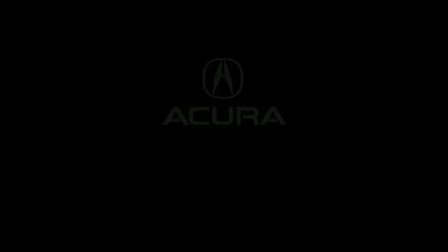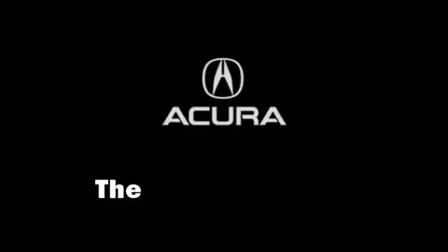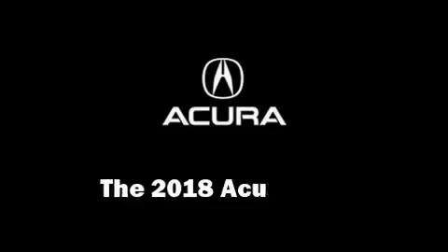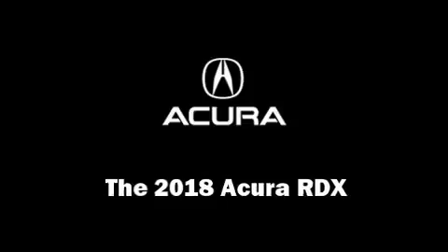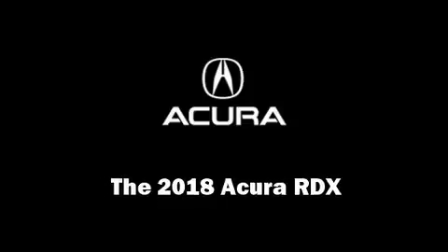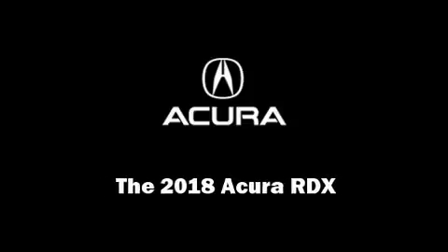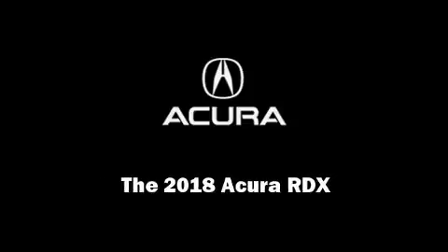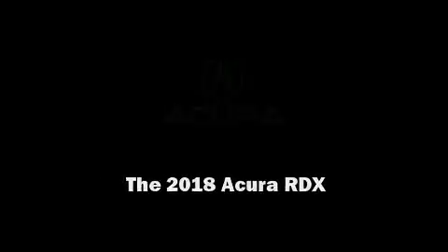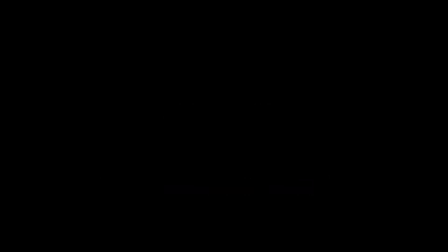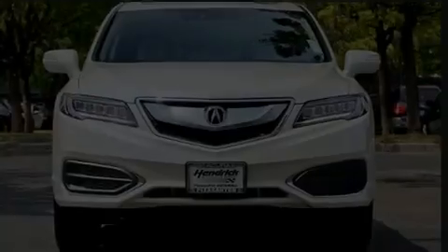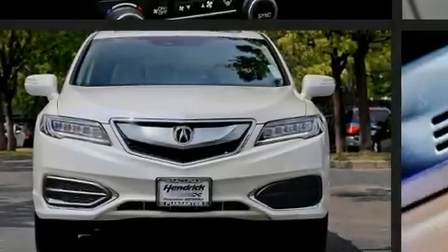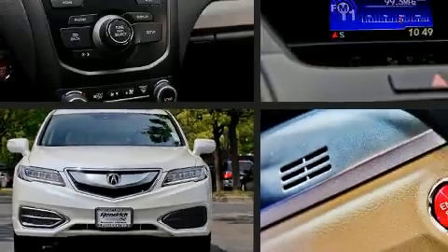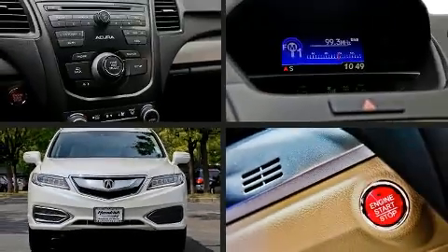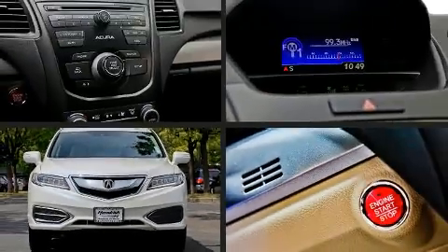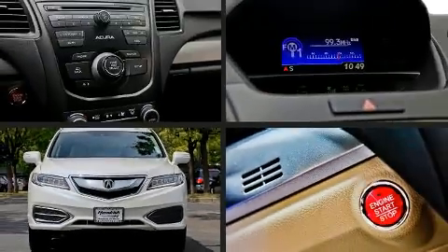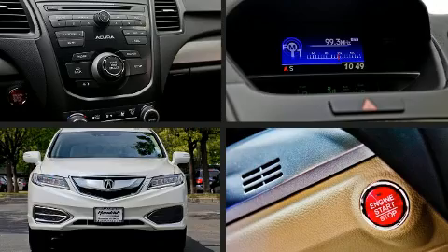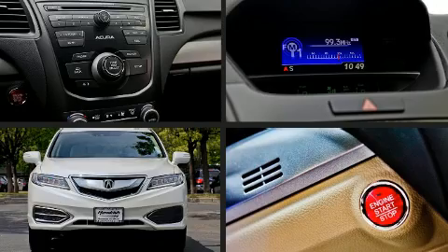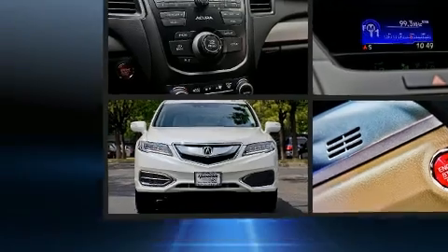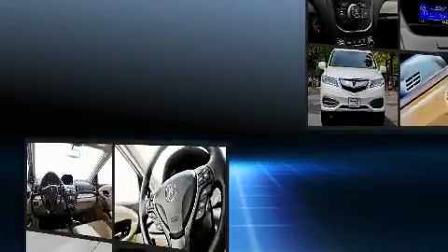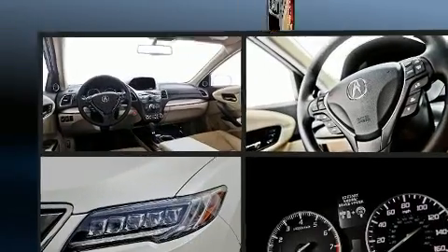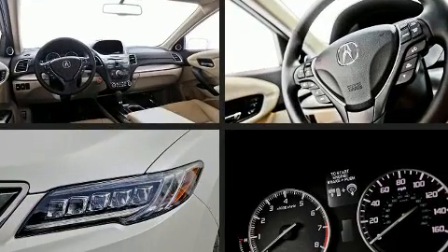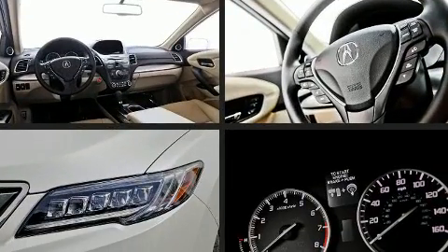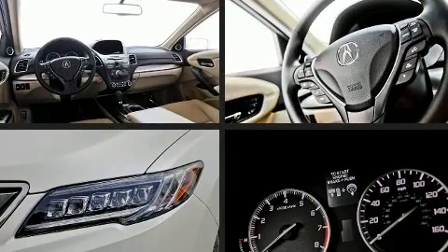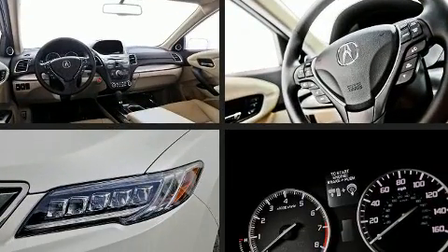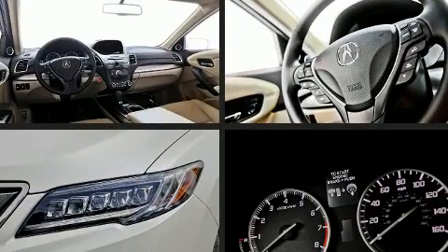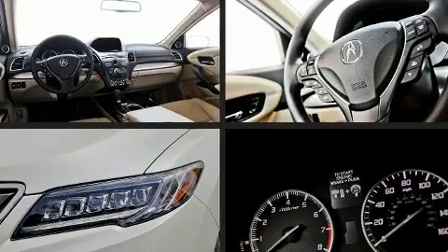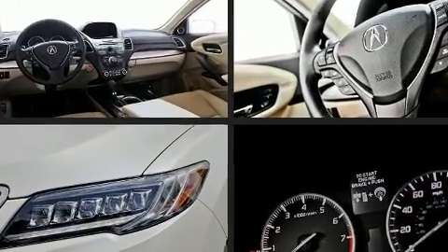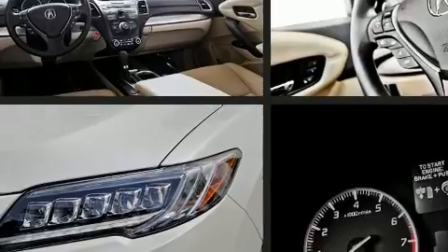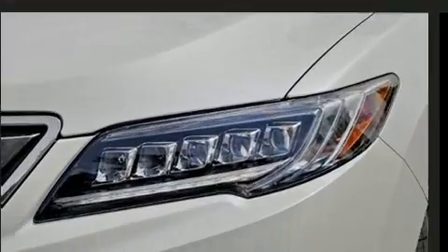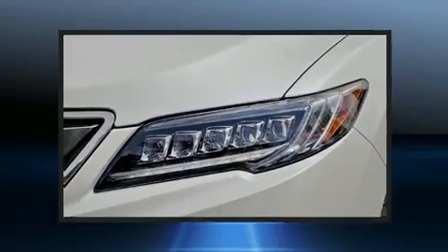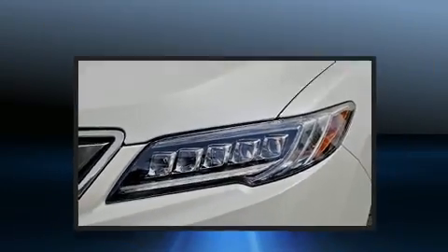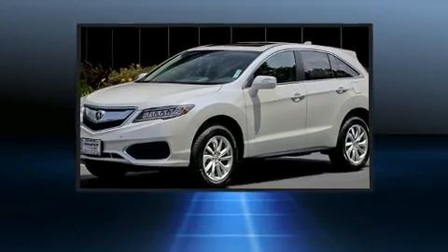Outstanding design defines the 2018 Acura RDX. Smooth gear shifts are achieved thanks to the 3.5-liter six-cylinder engine, providing a spirited yet composed ride and drive.